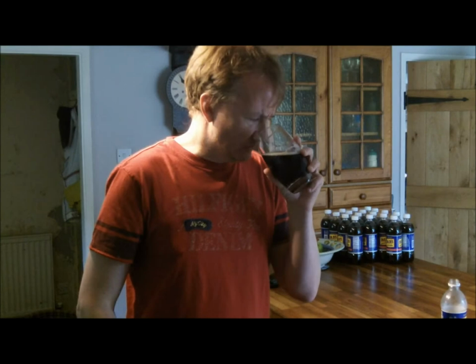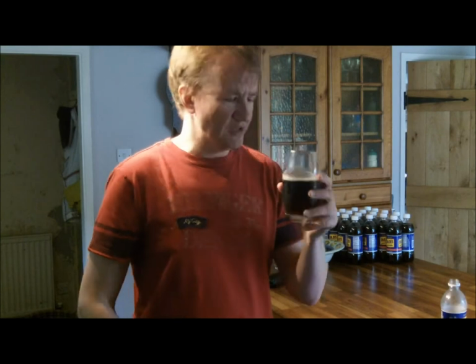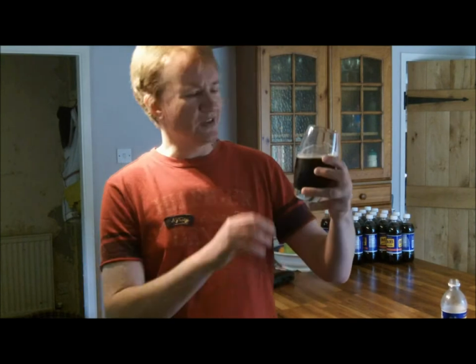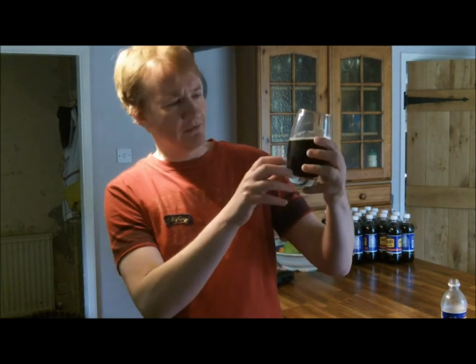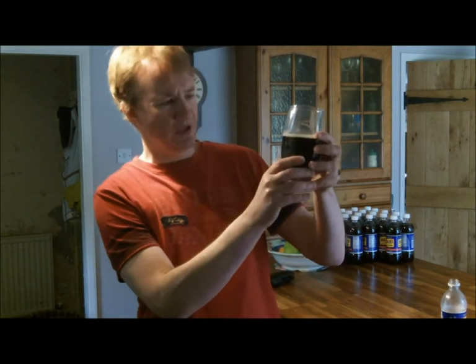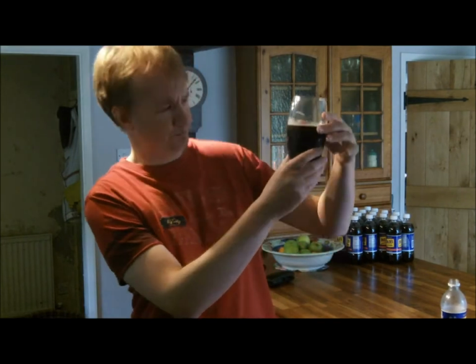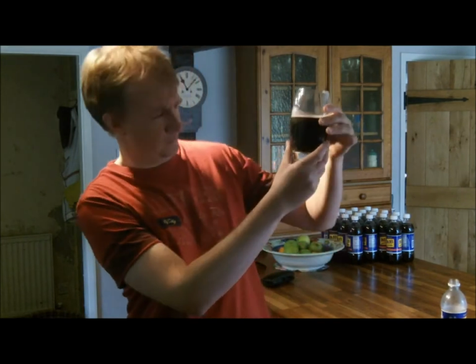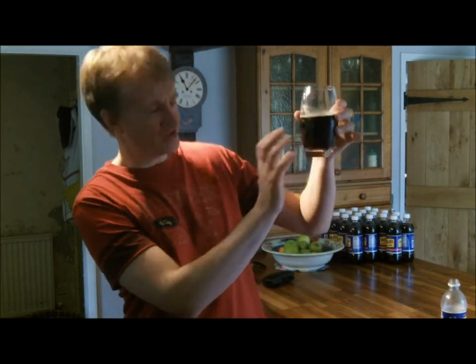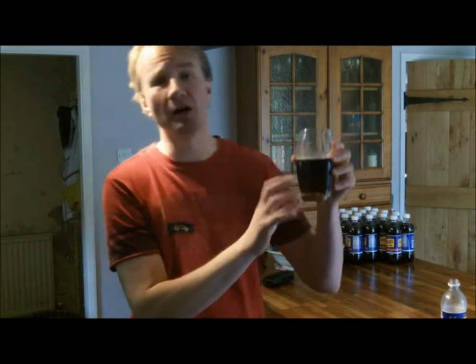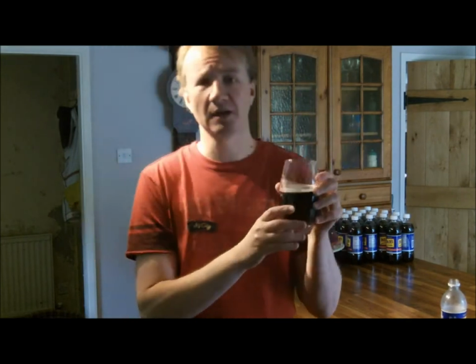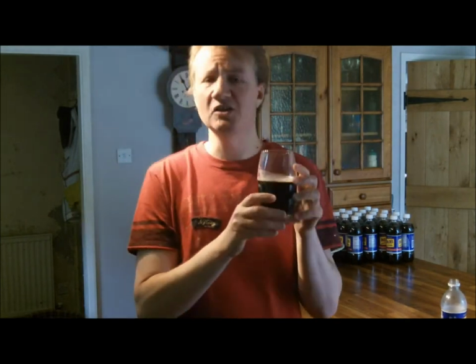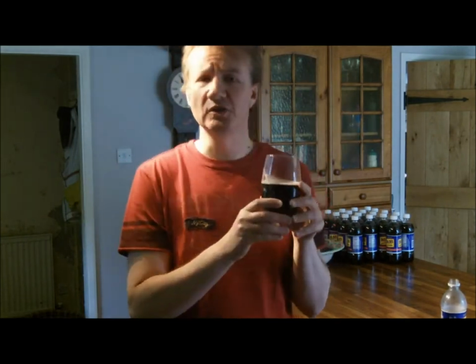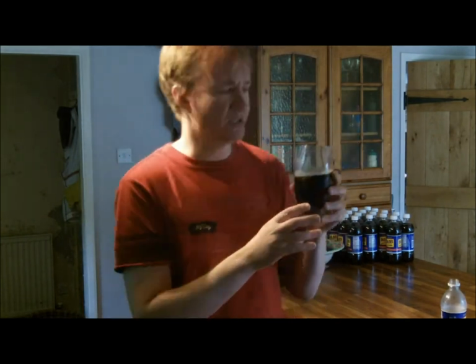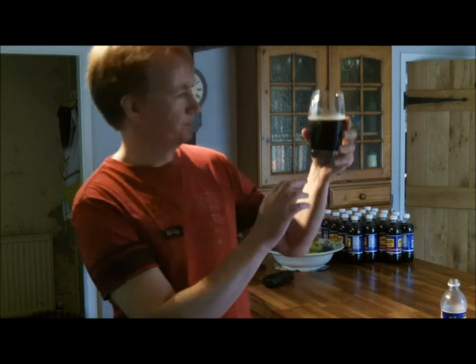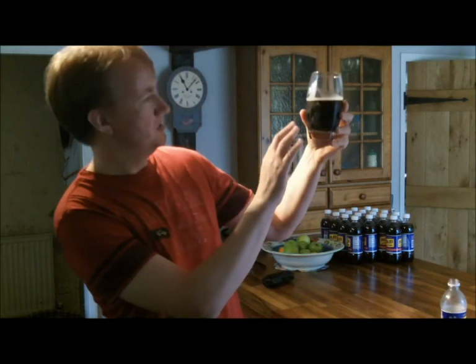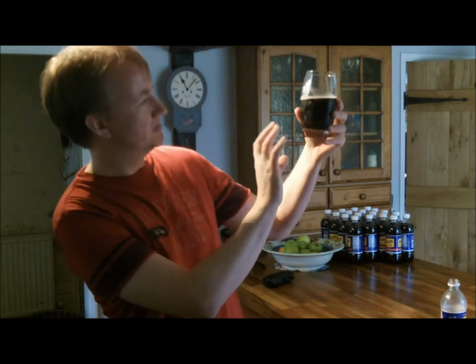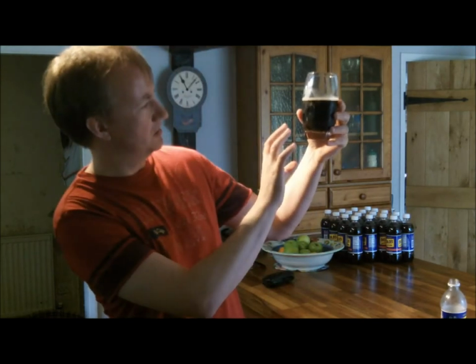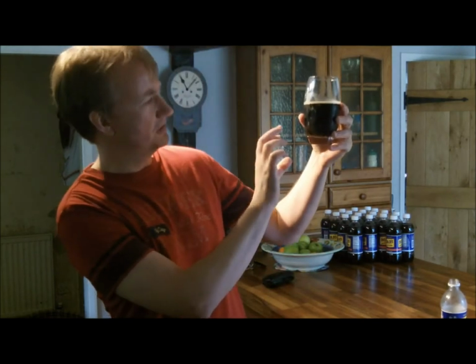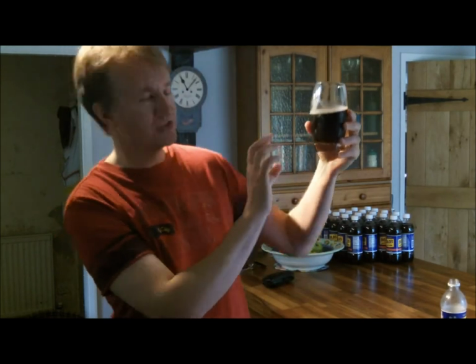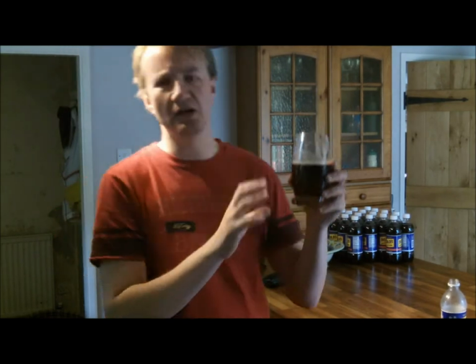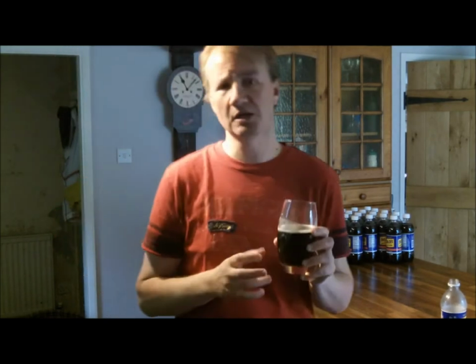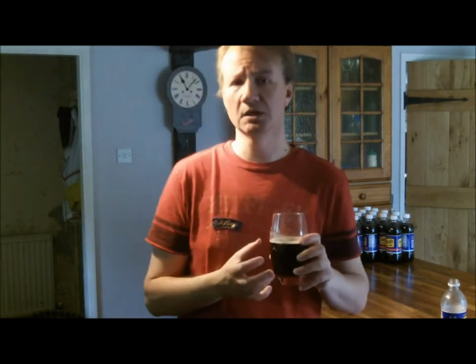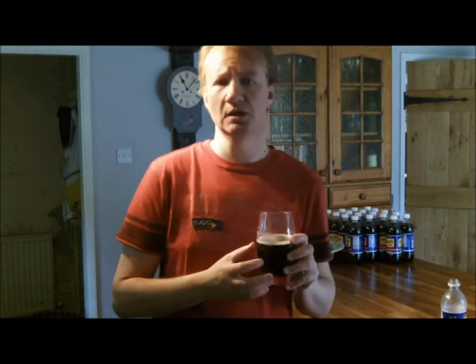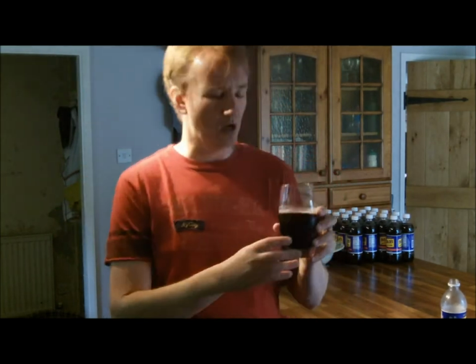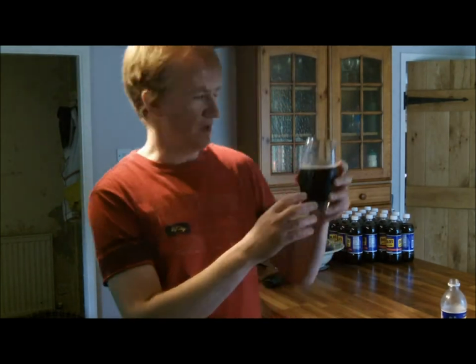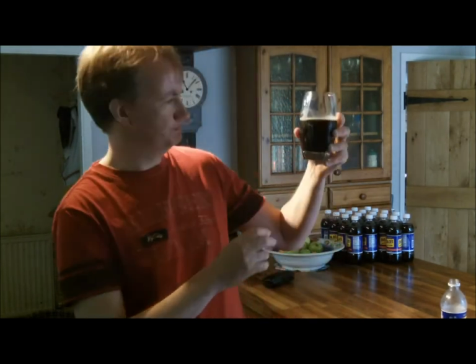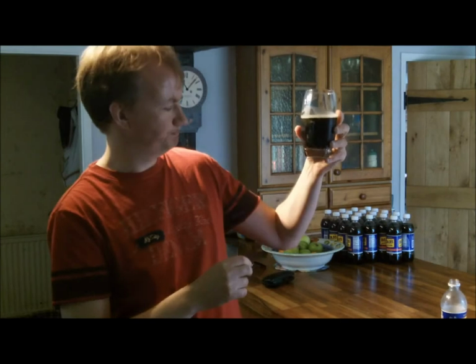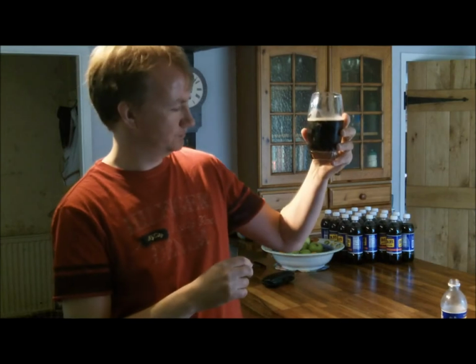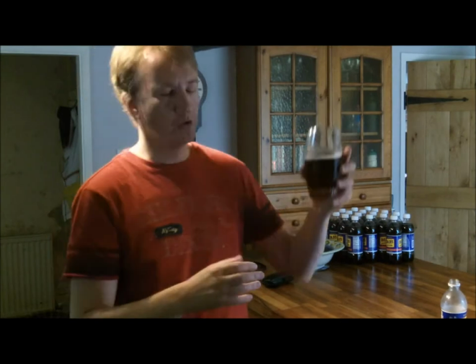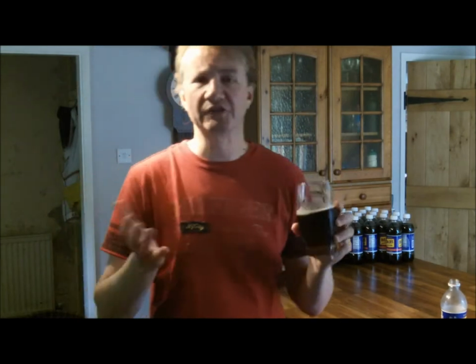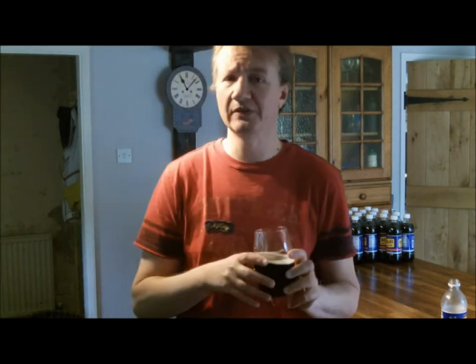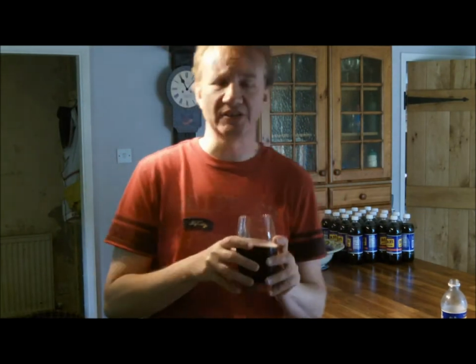The colour of the root beer is very nice and dark — not too light. I'd say it's darker than a Coke or a Pepsi. Right, so let's give it a taste.